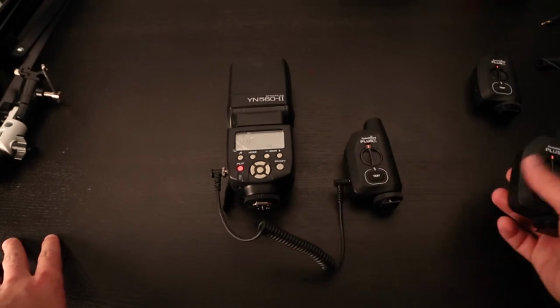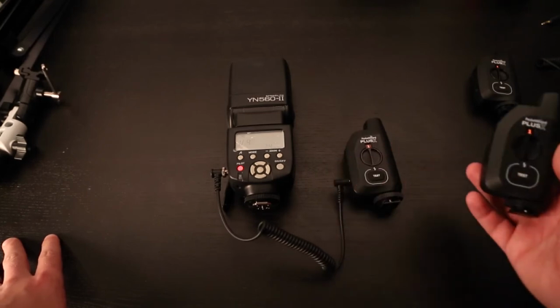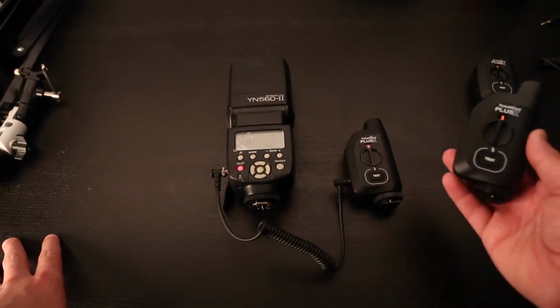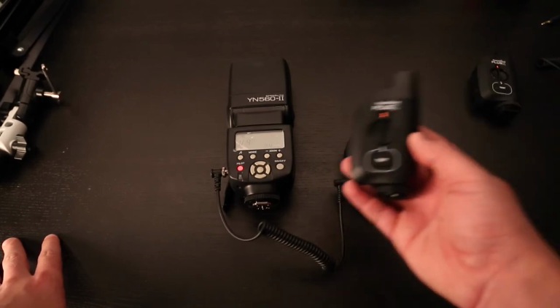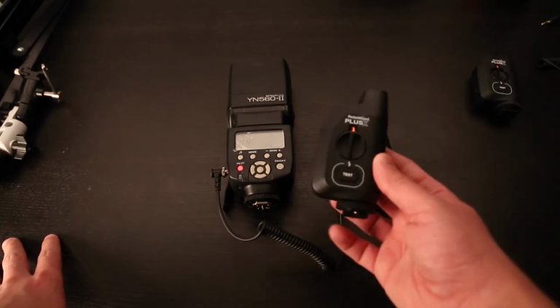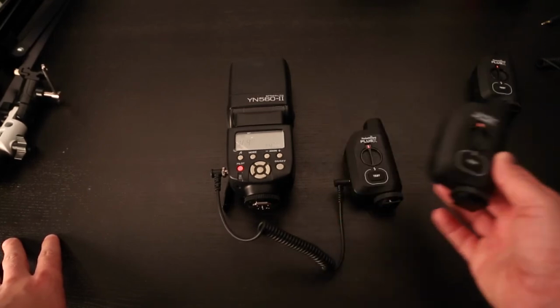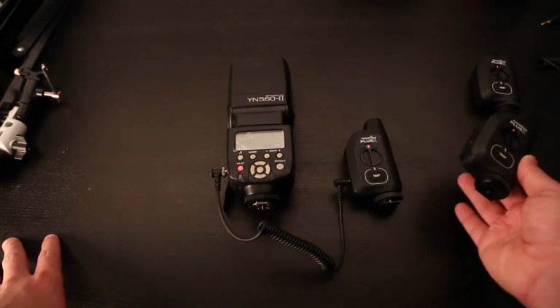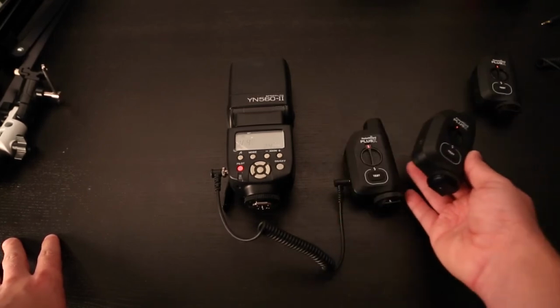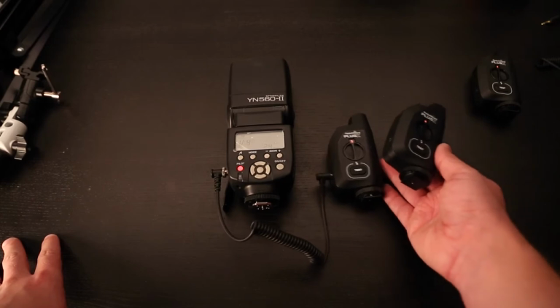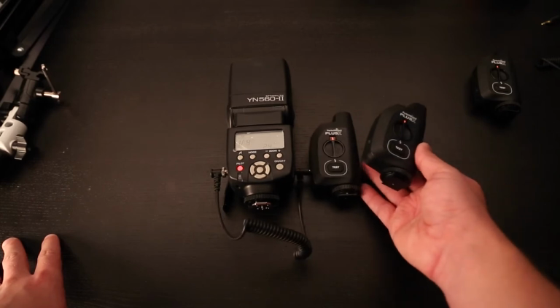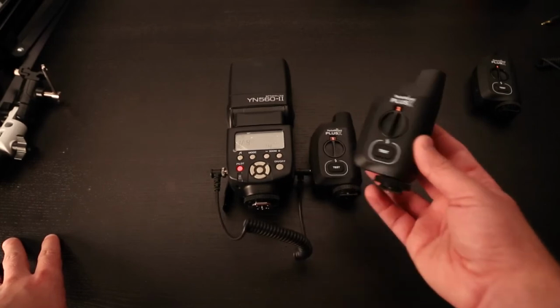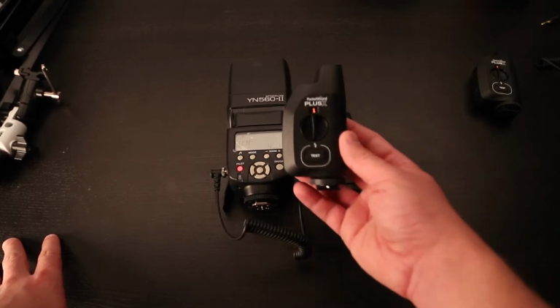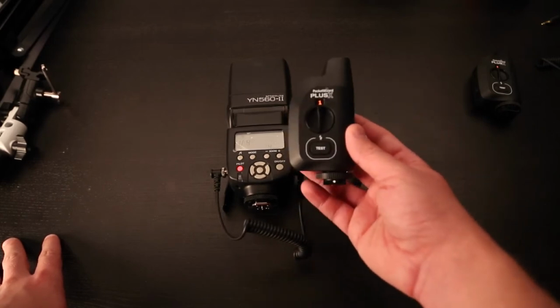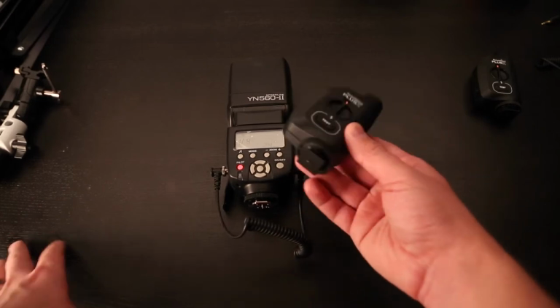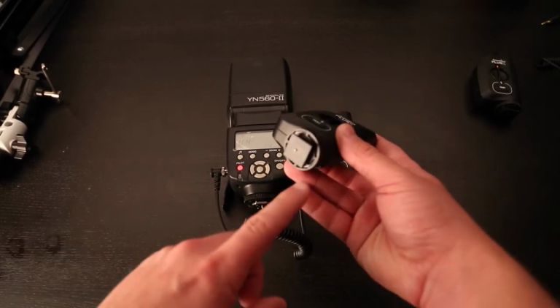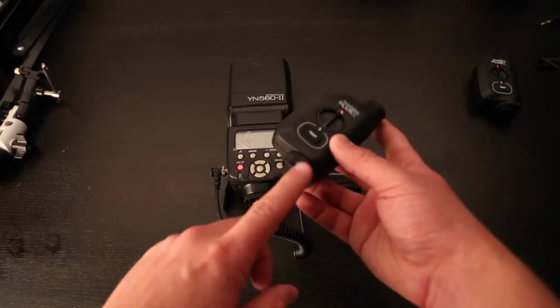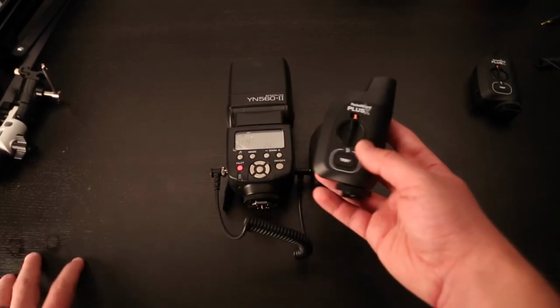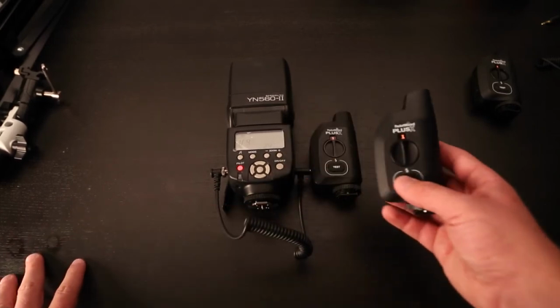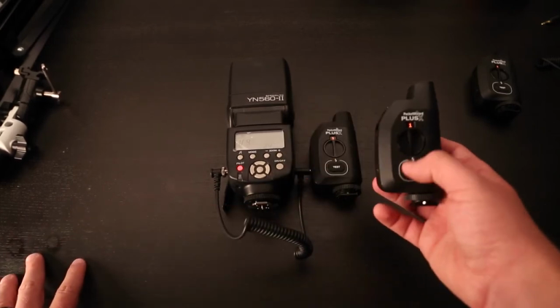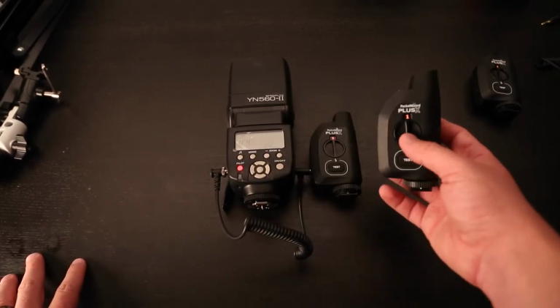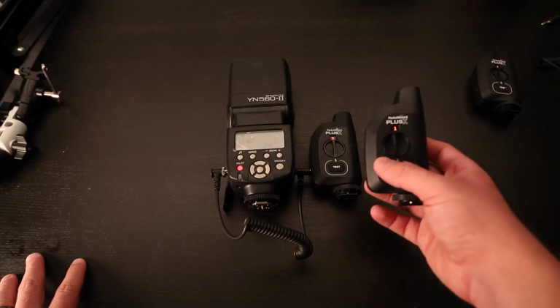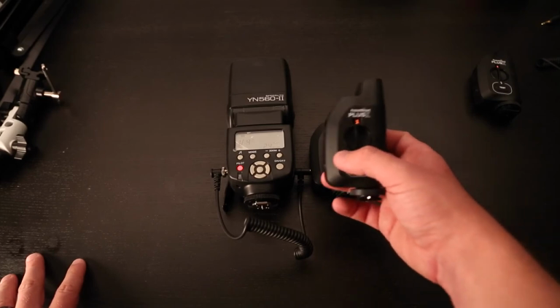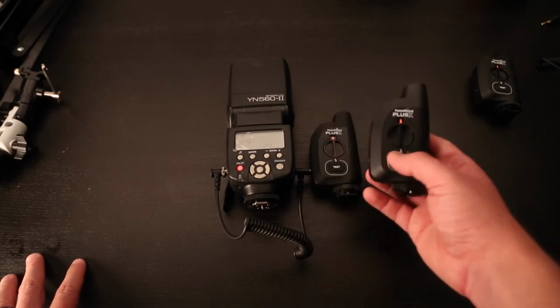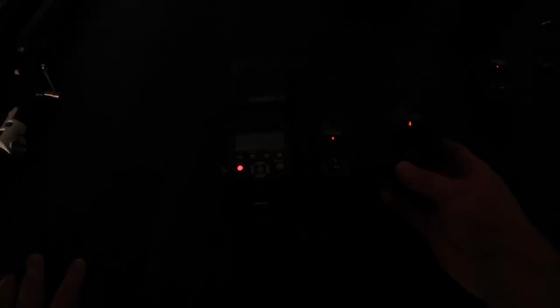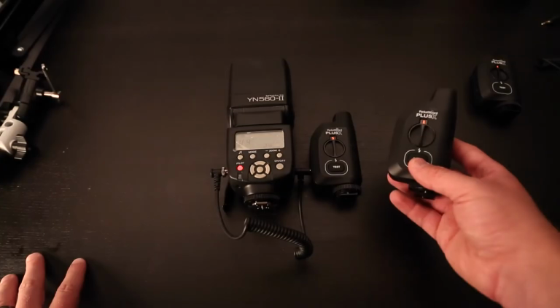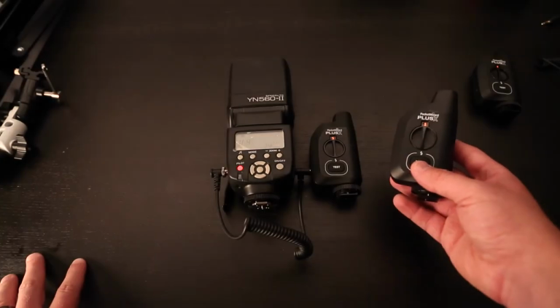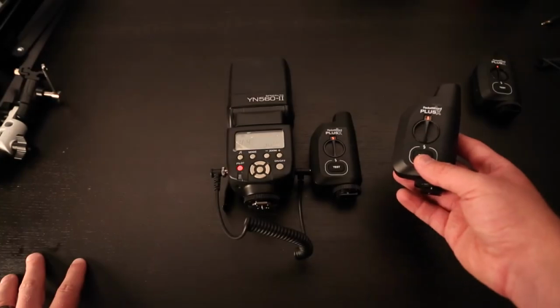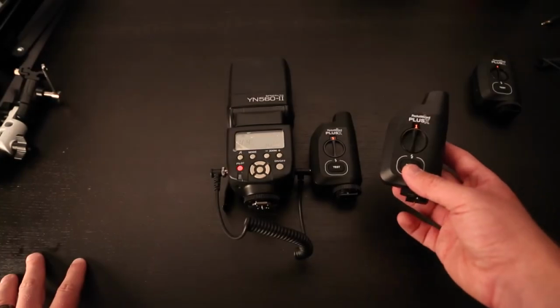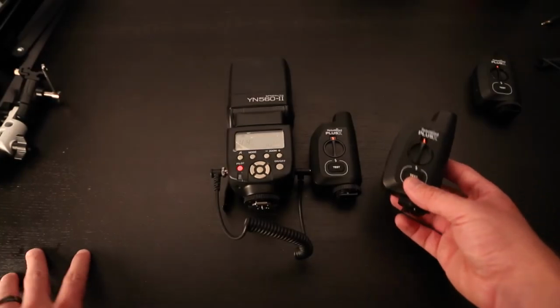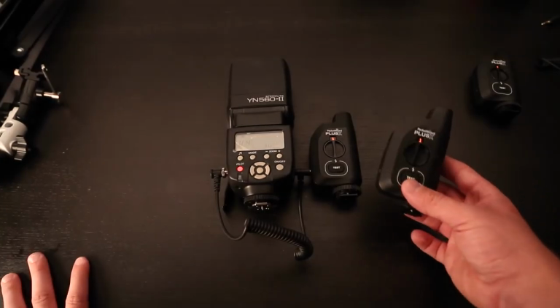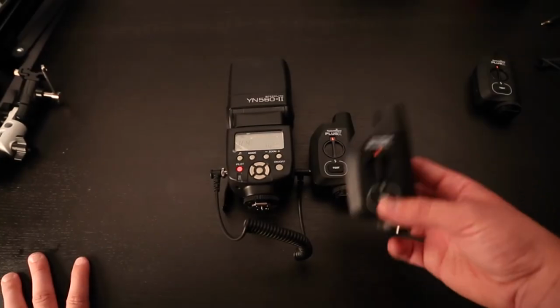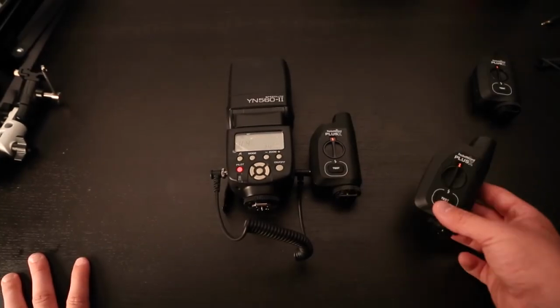So you need two PocketWizards for this setup. One of them will go on the hot shoe of your camera, and then as long as you're on the same channel, when you press the shutter release button, the flash will fire.